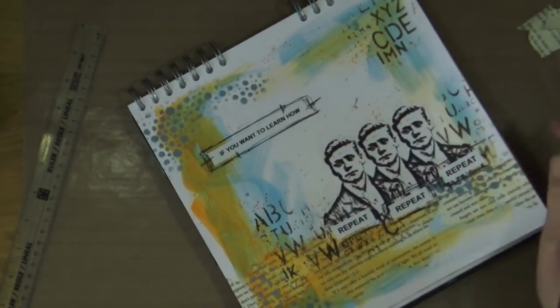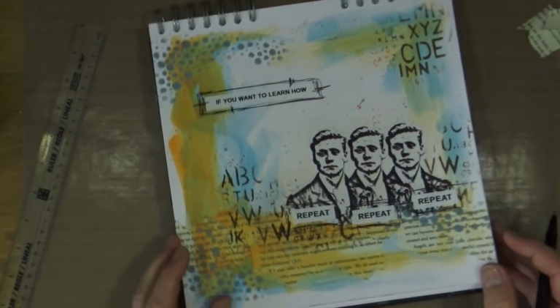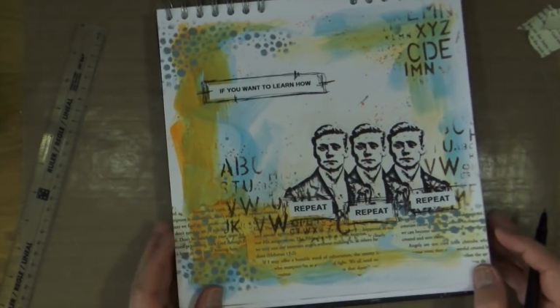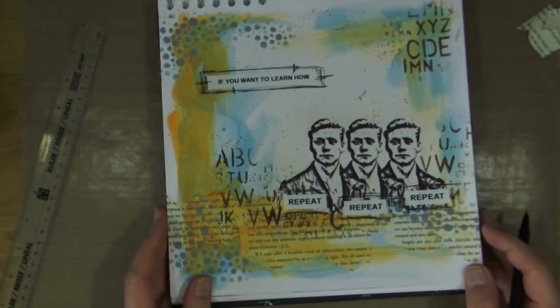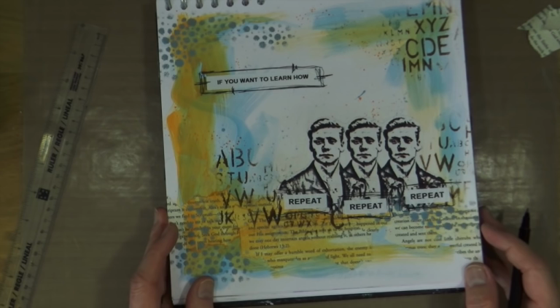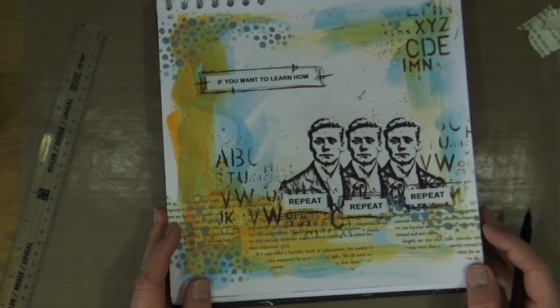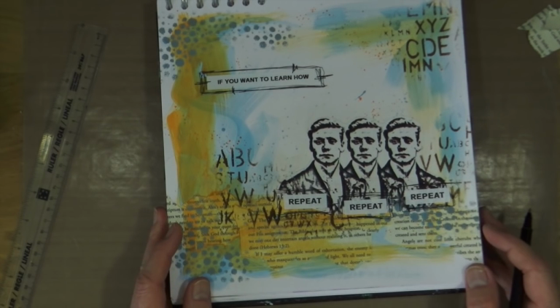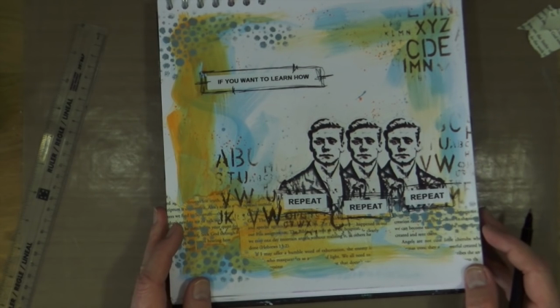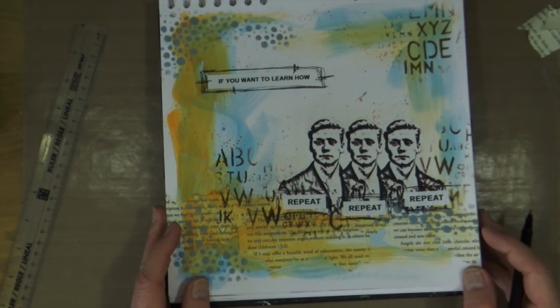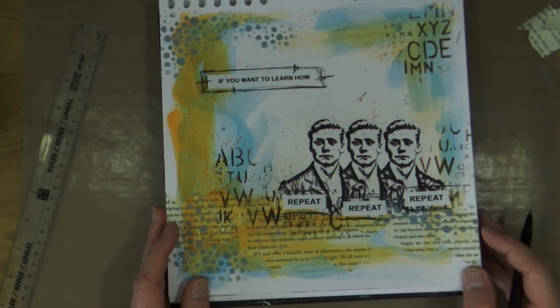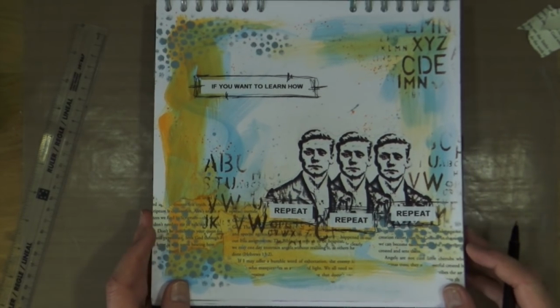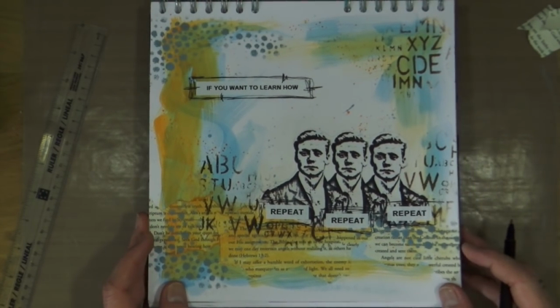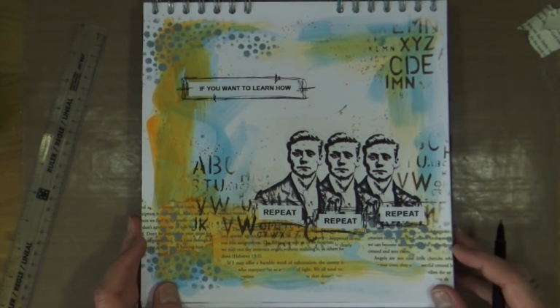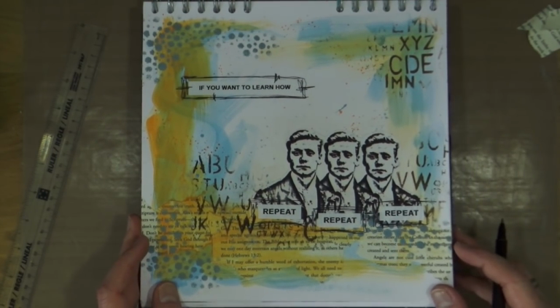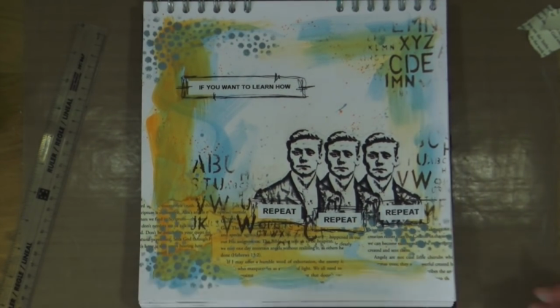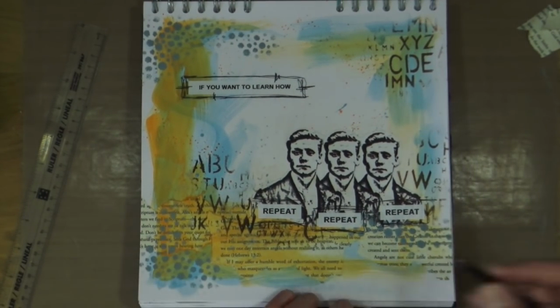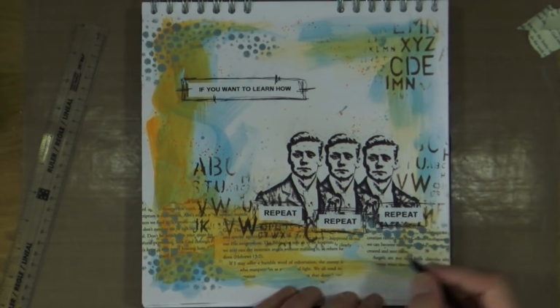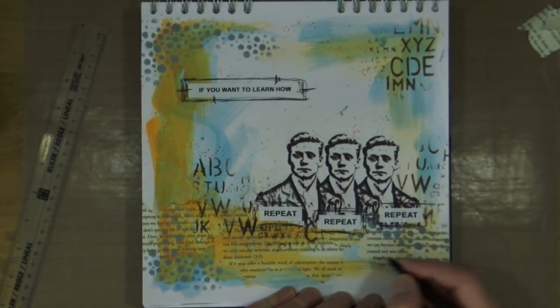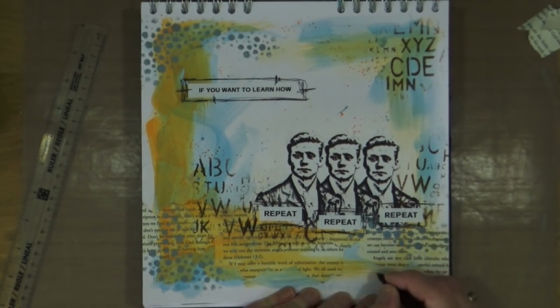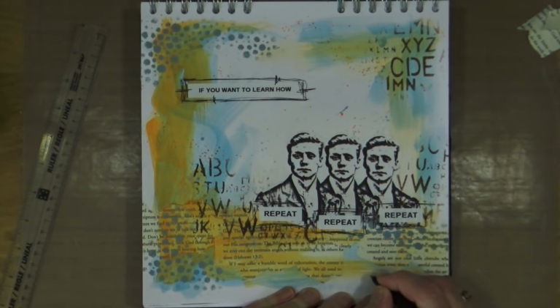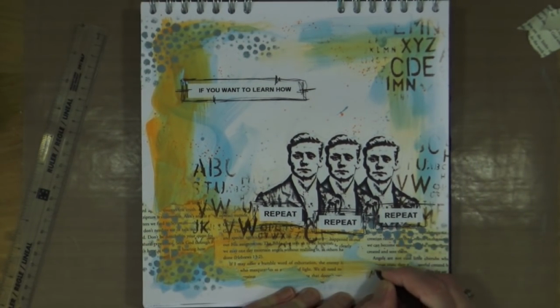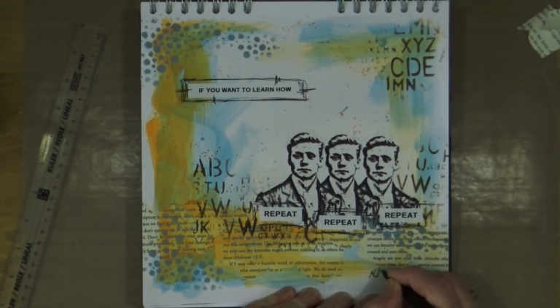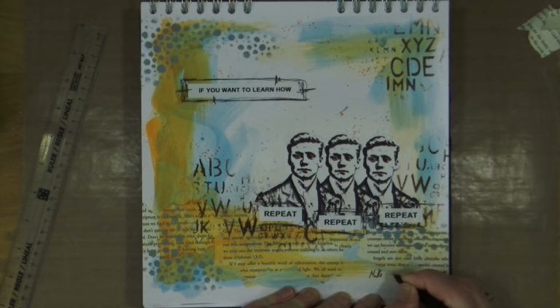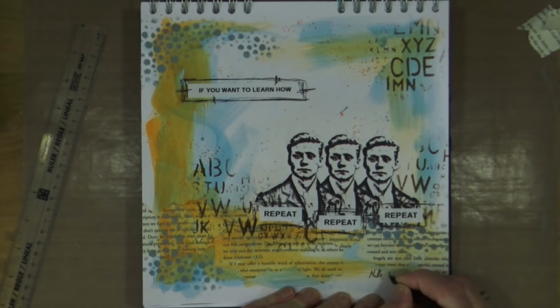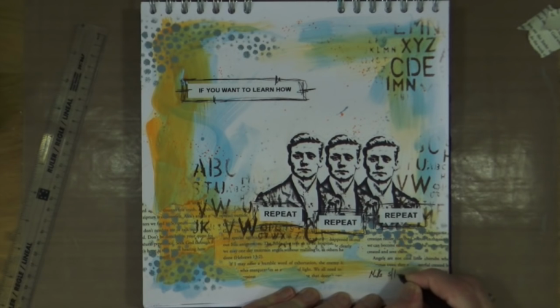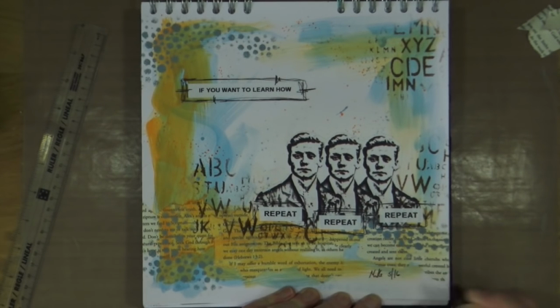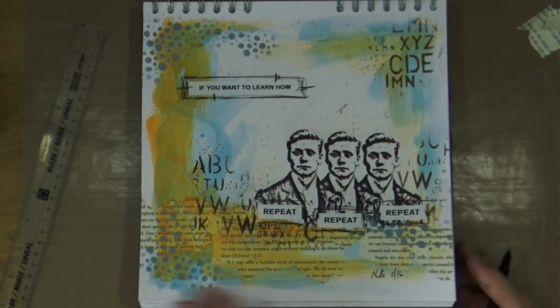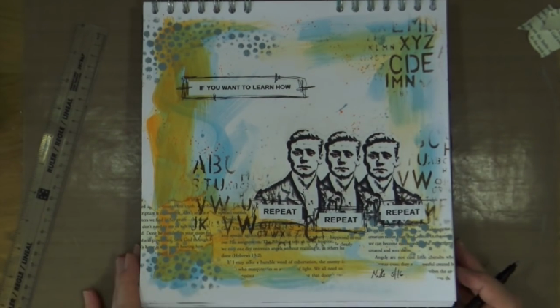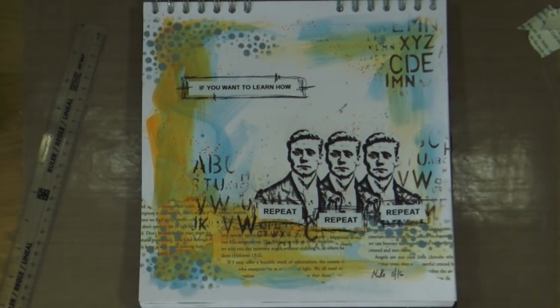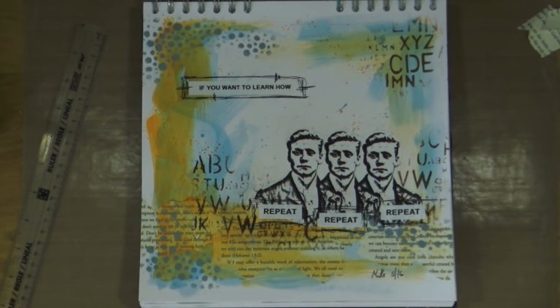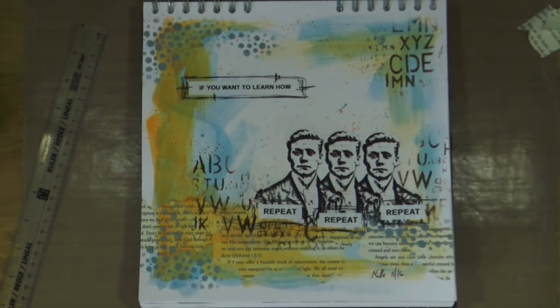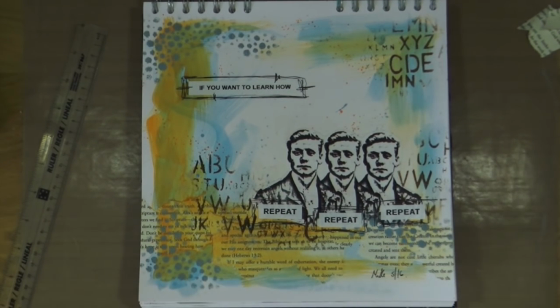And that's it for this page — I'm not going to do any more. All that's left for me to do is sign and date it, and then I'm calling this page done.